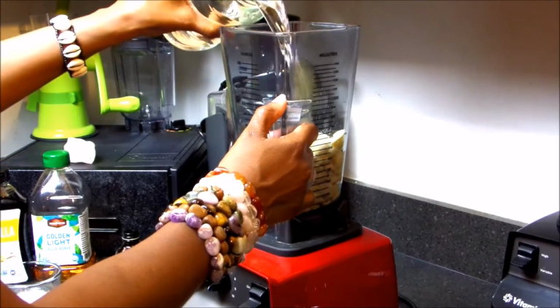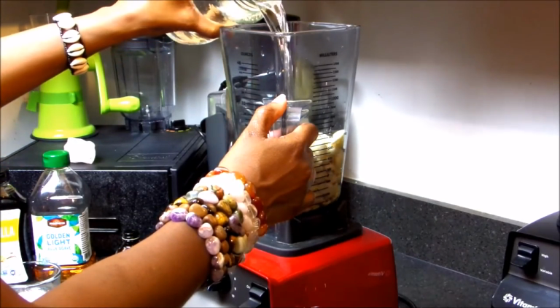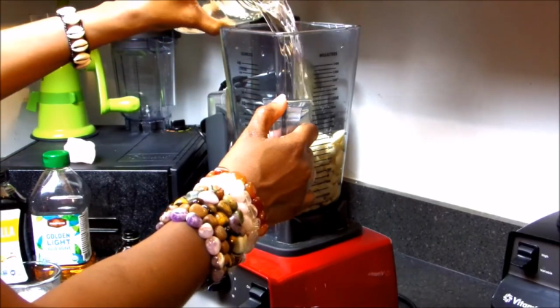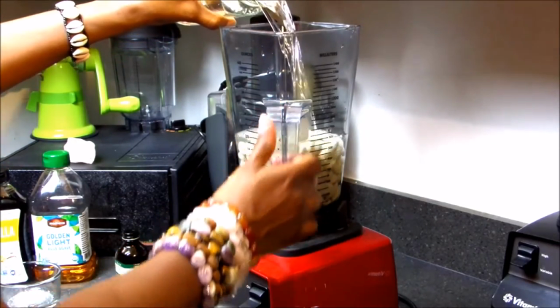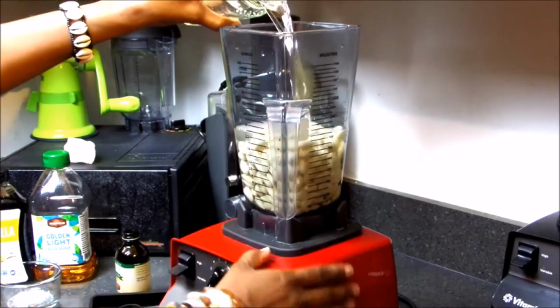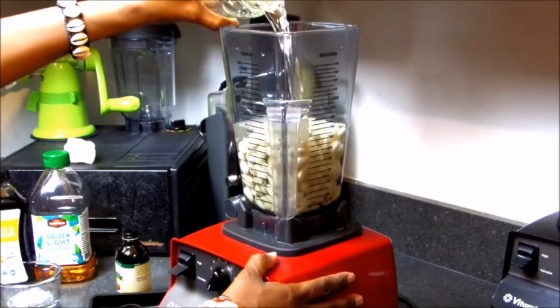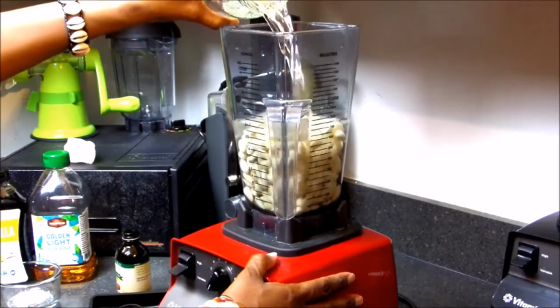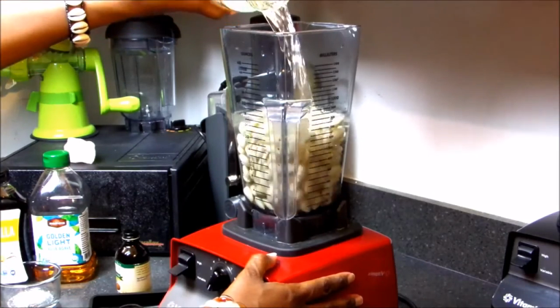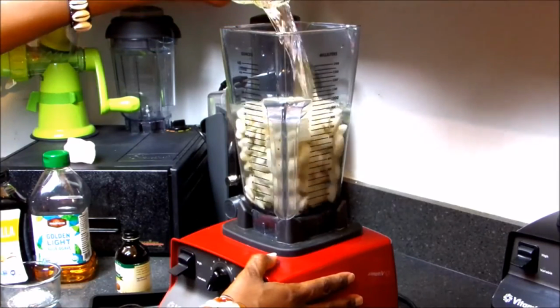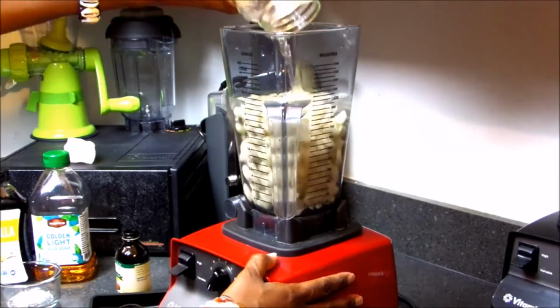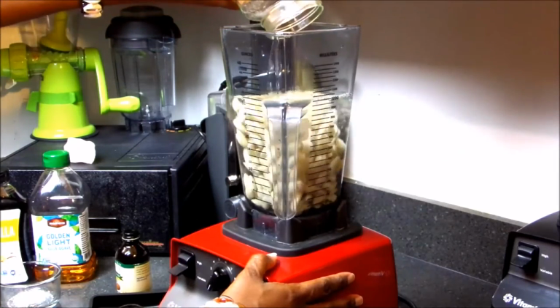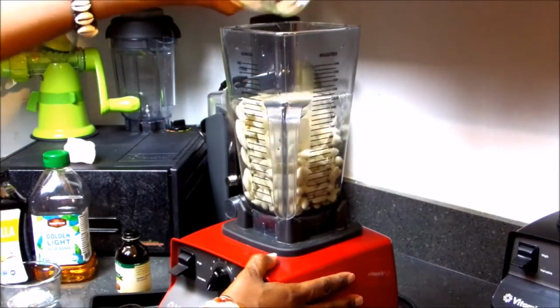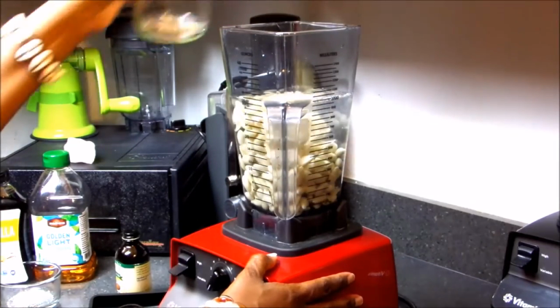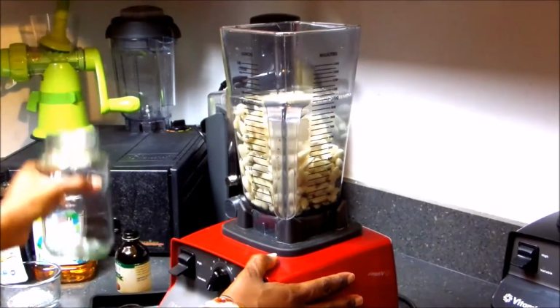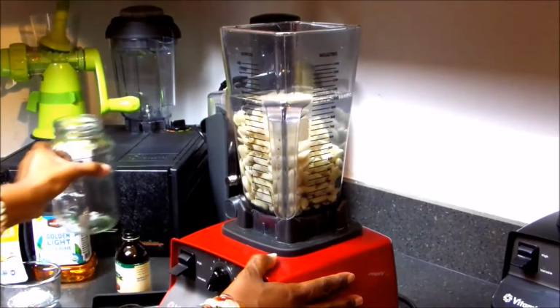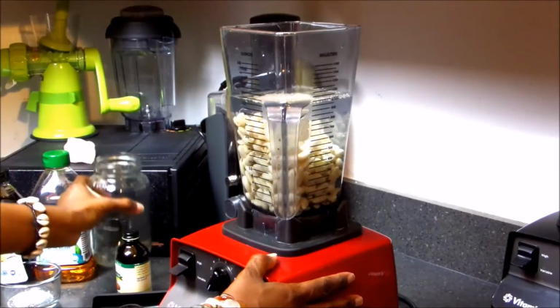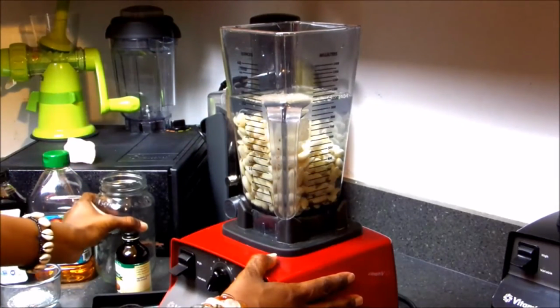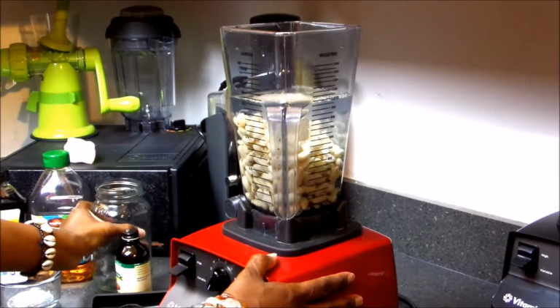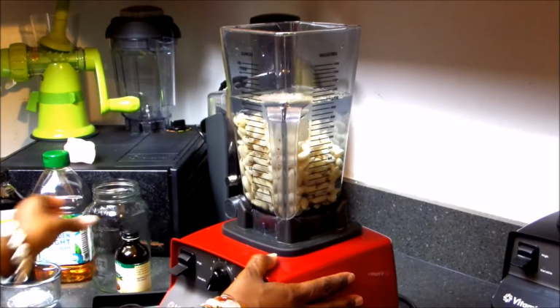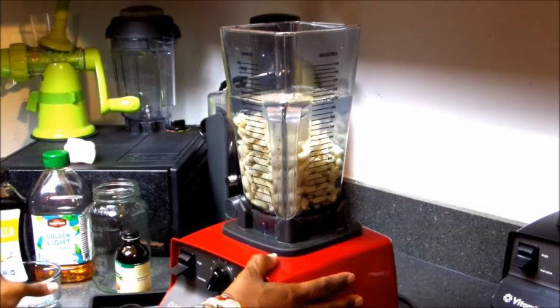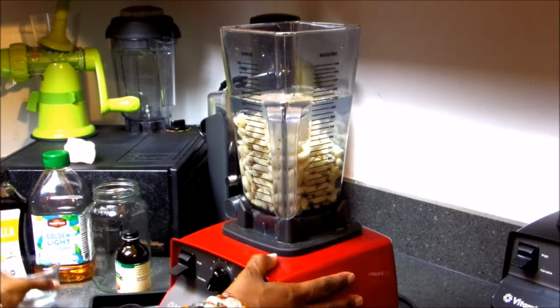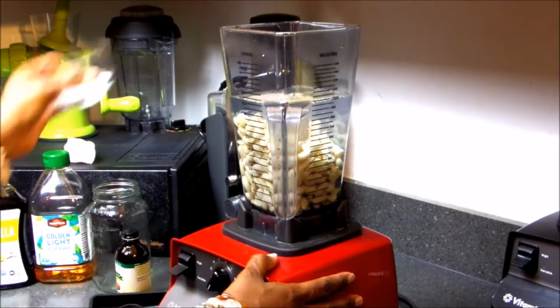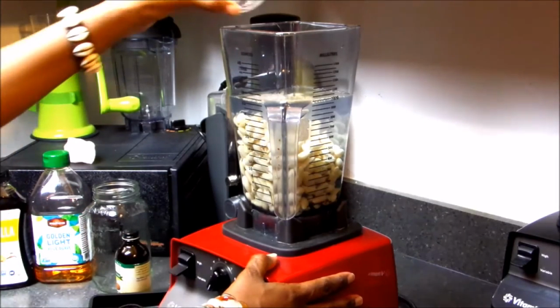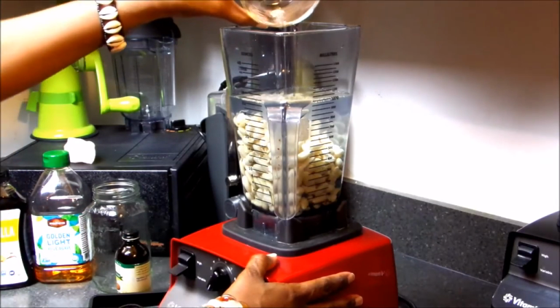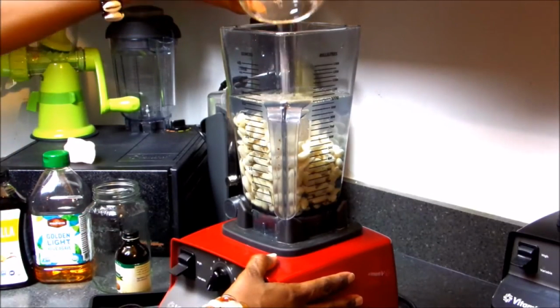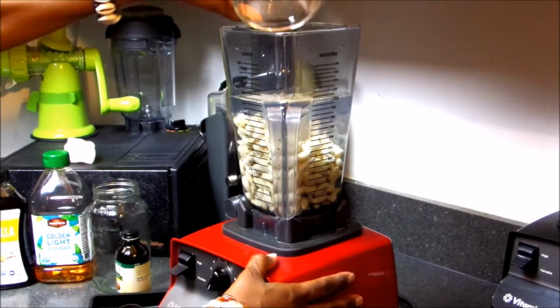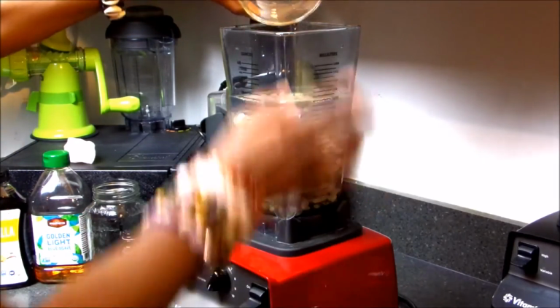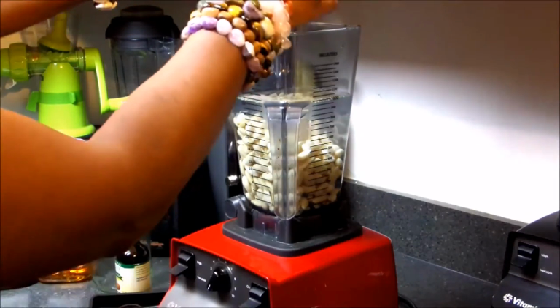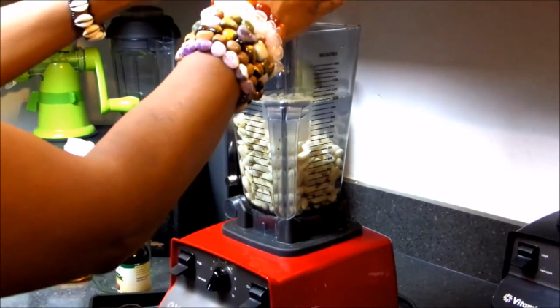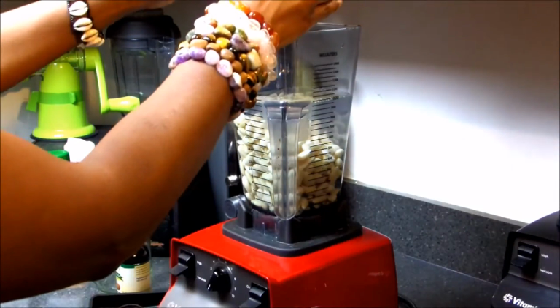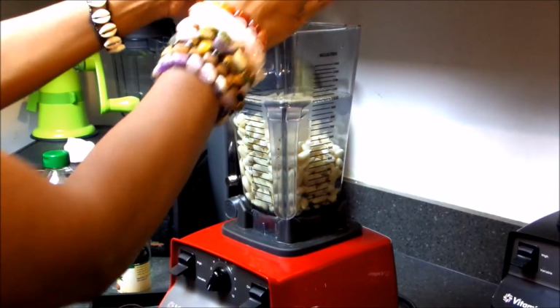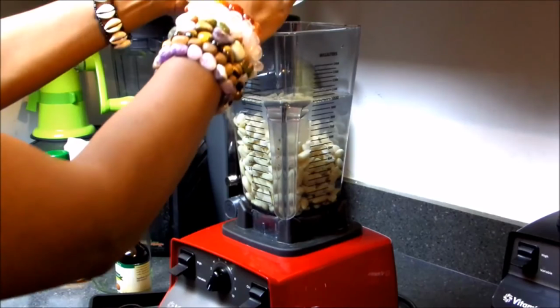Now I'm going to pour the almonds along with the spring water into the Vitamix. I'm going to blend this for several minutes until smooth and creamy. I usually add all the extra ingredients after I blend and strain the nuts.